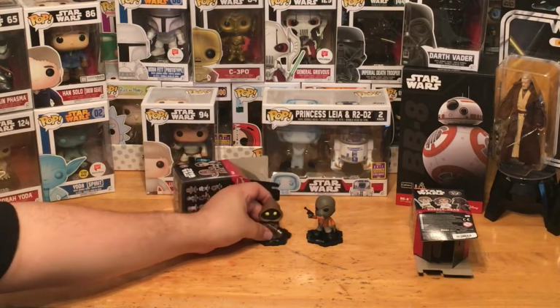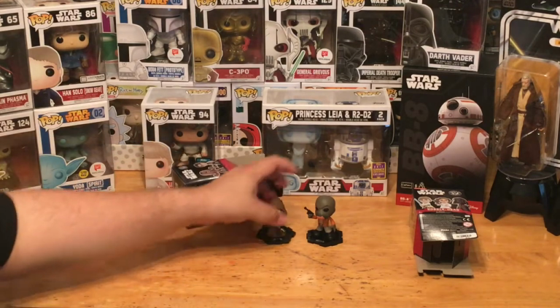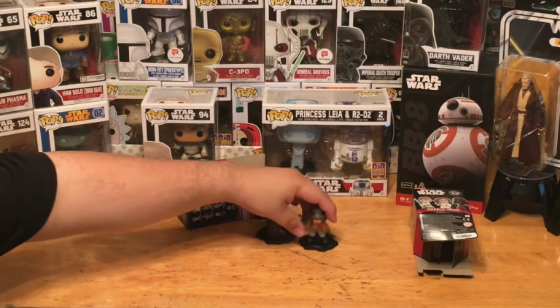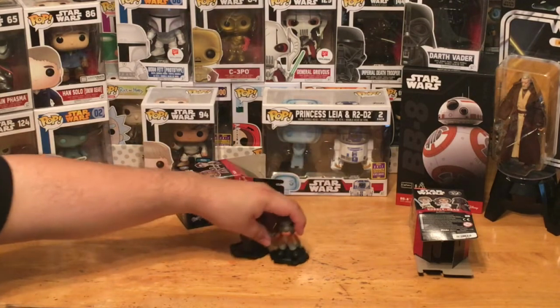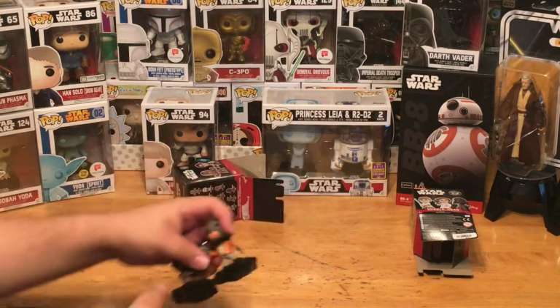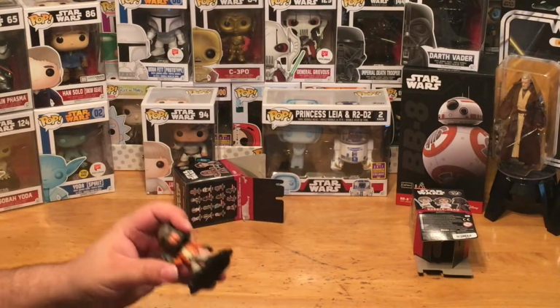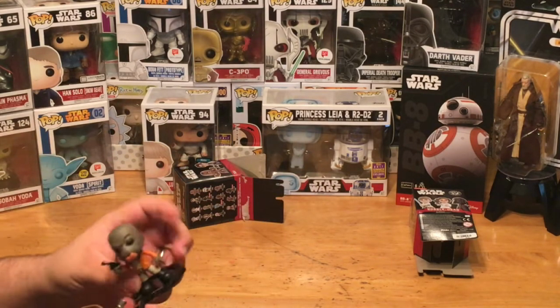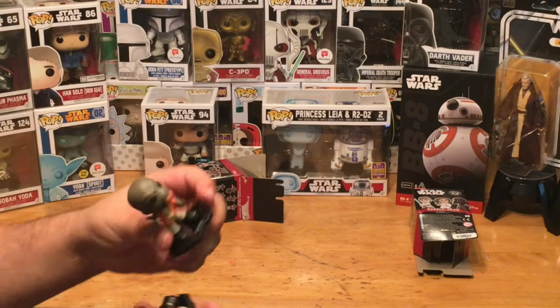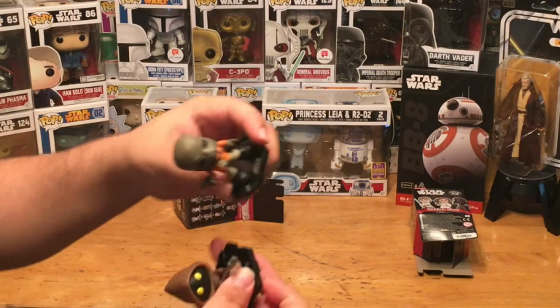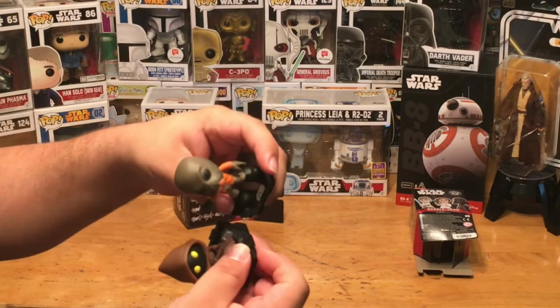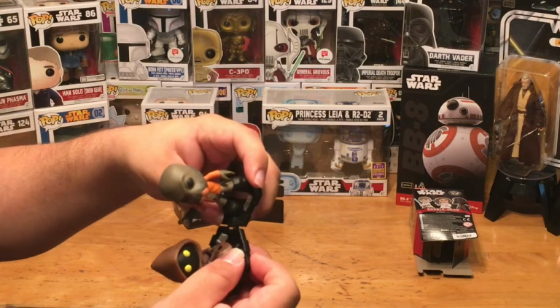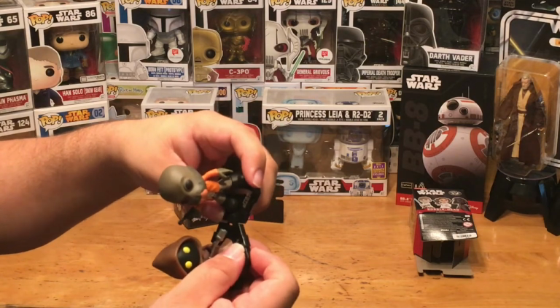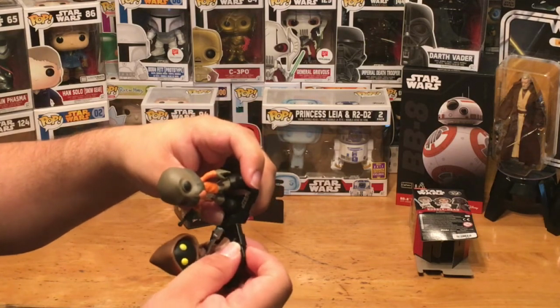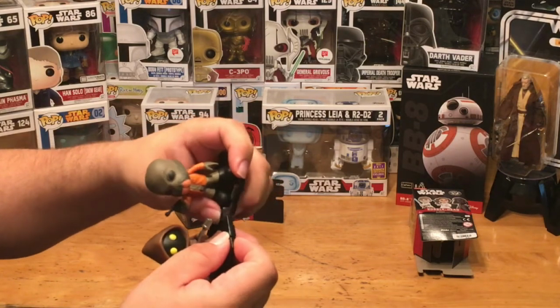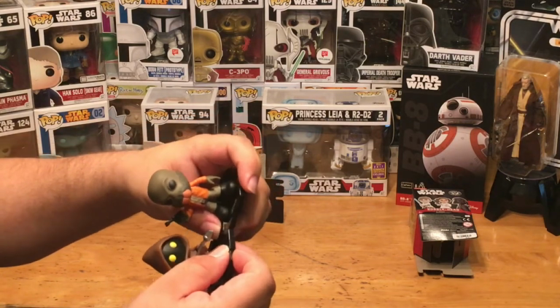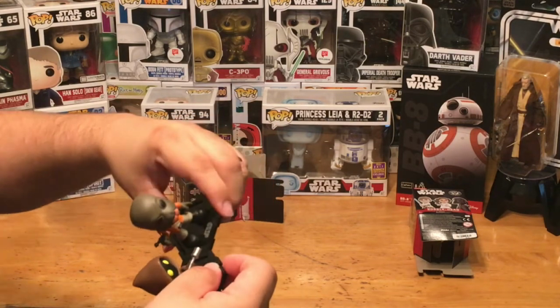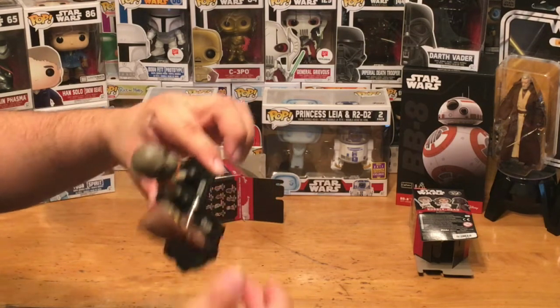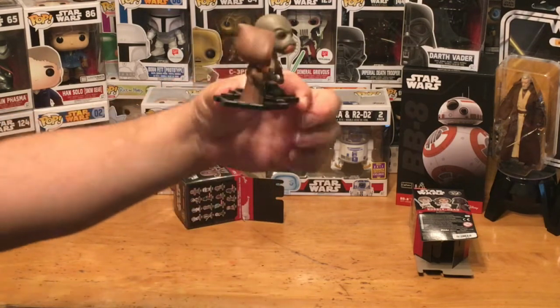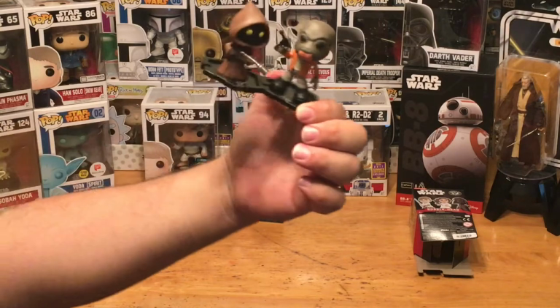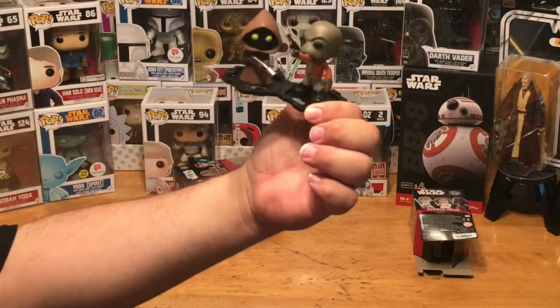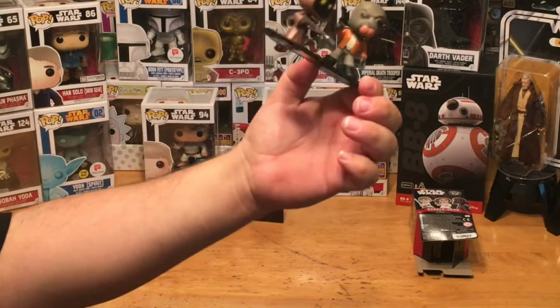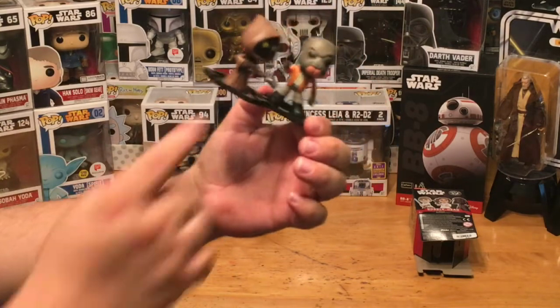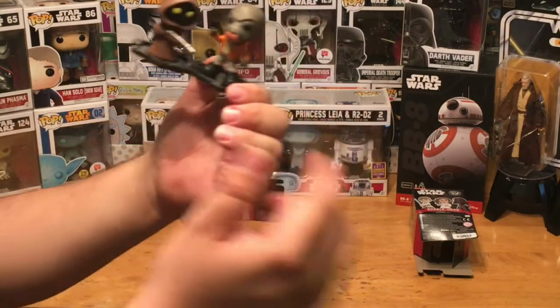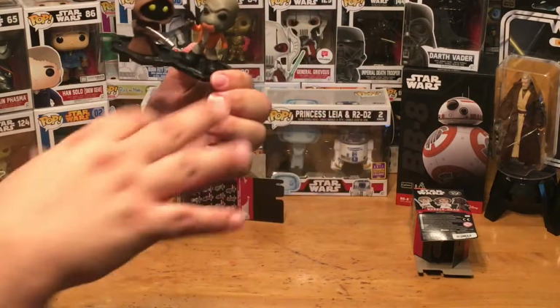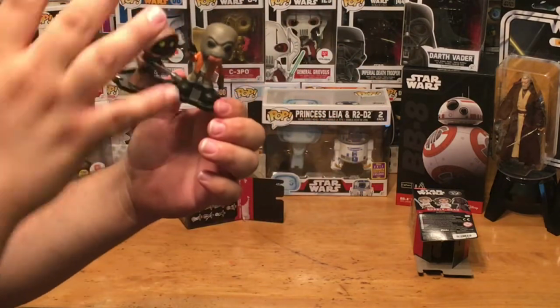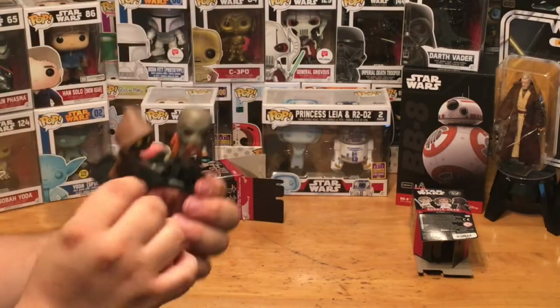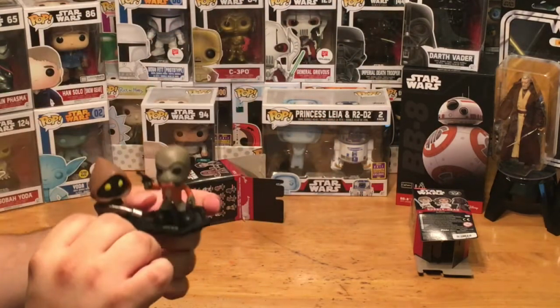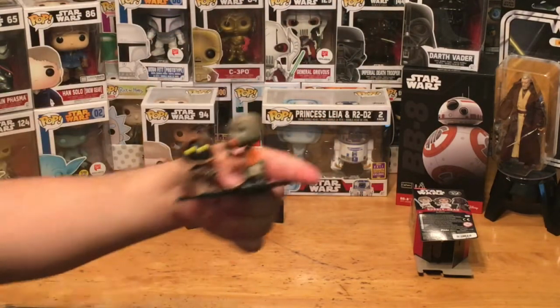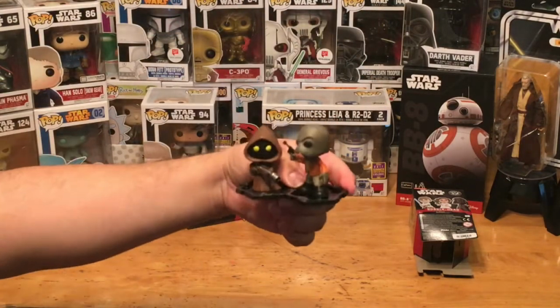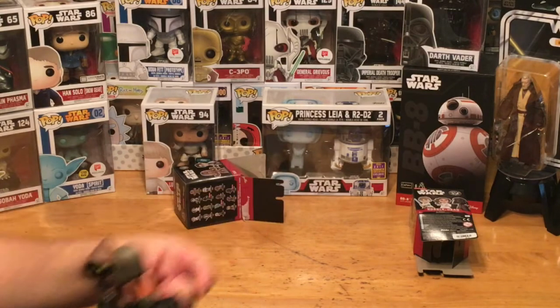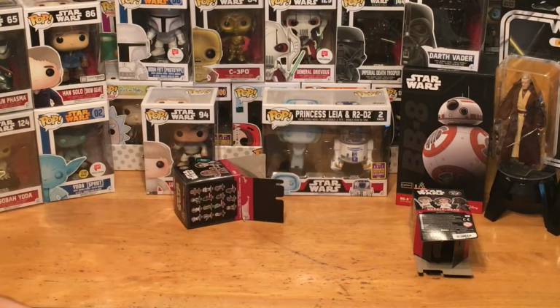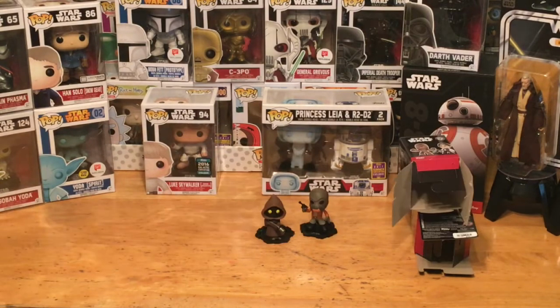Let me show you real quick what I was talking about — you can take the stands and connect them like so, and there you go, they're connected. You can connect a whole bunch of them, make a little circle or whatever, make a cool little display out of them. Let's go on to our third one — we didn't get a Darth Vader or Obi-Wan yet, hopefully we do.